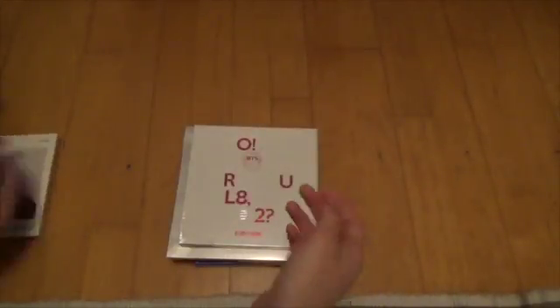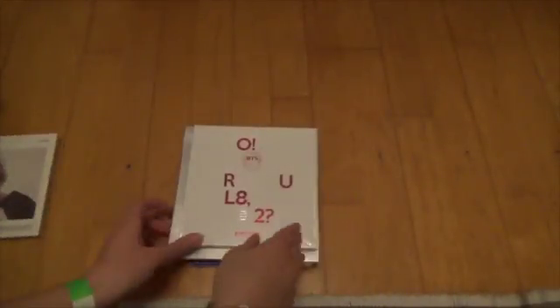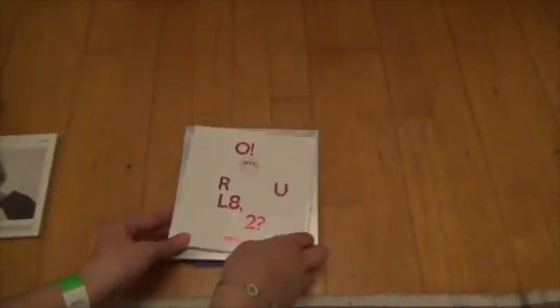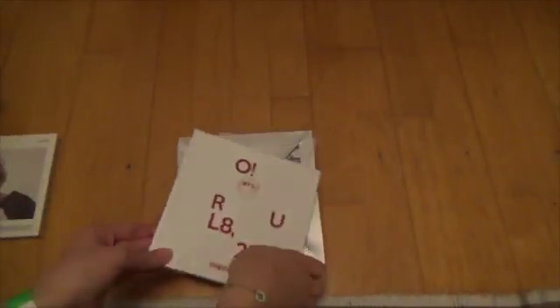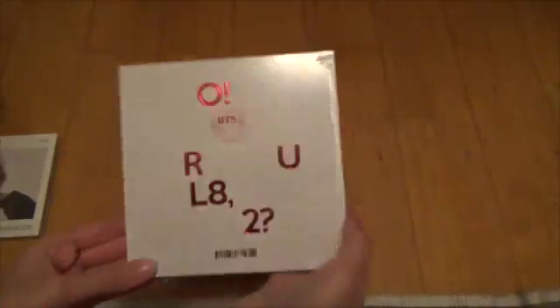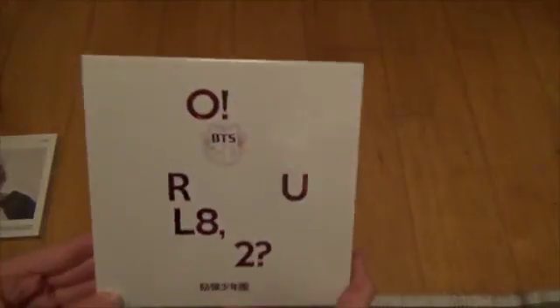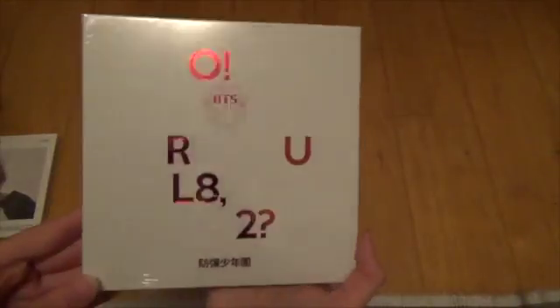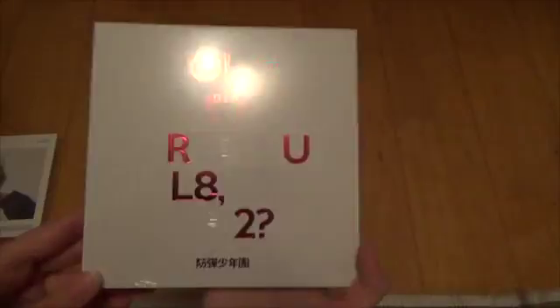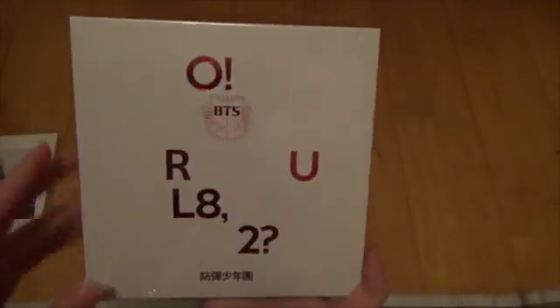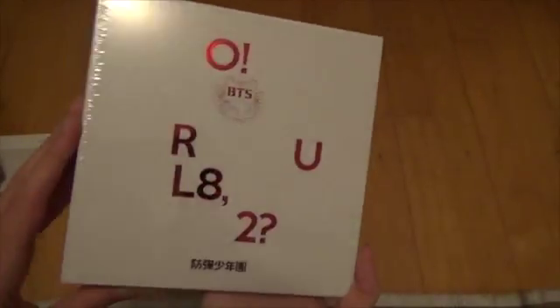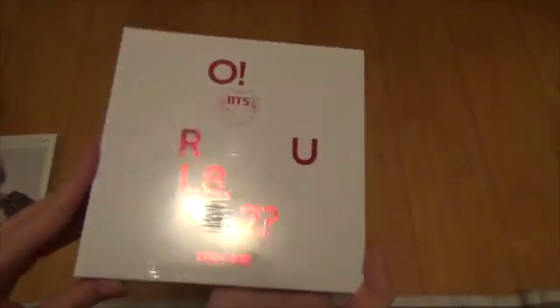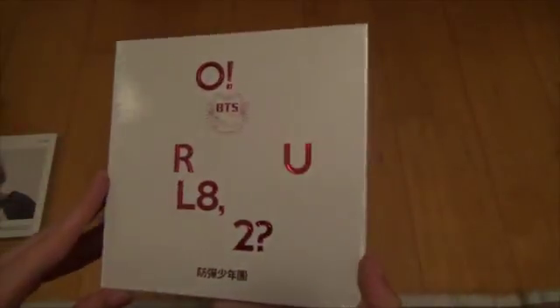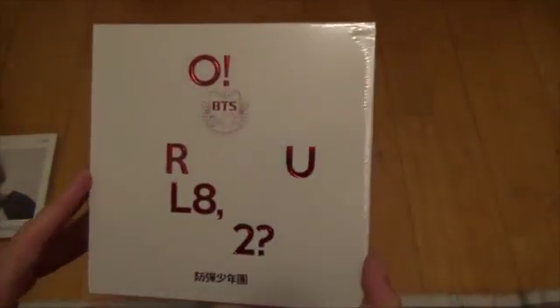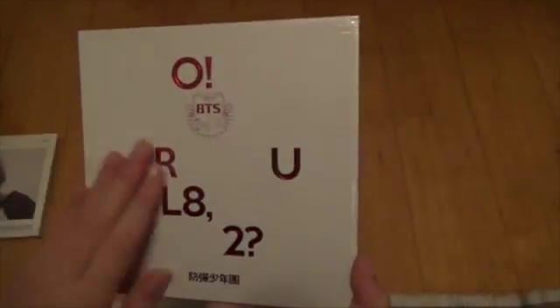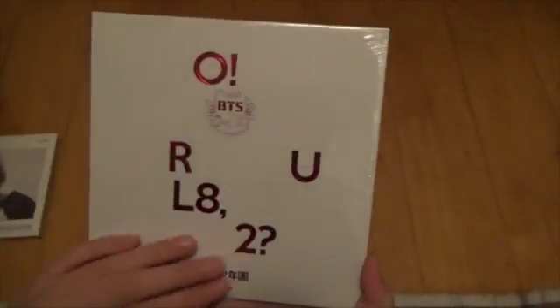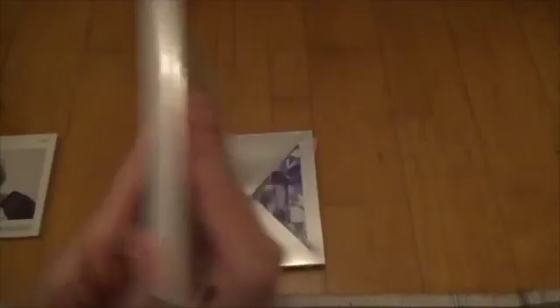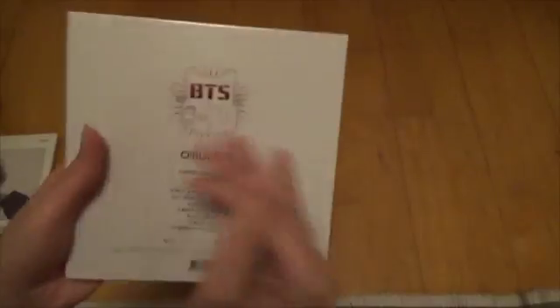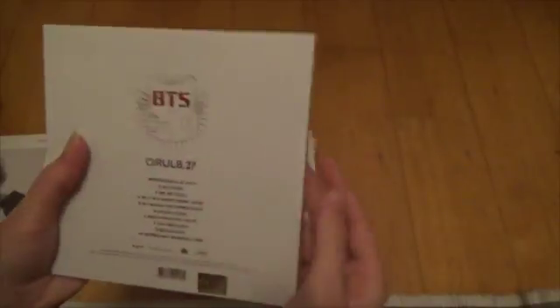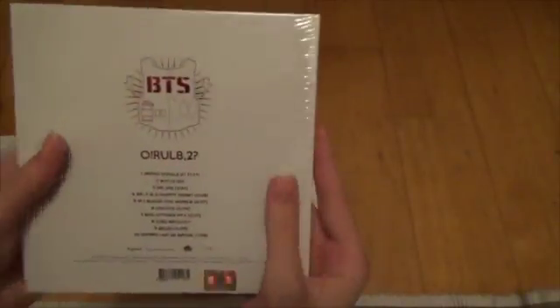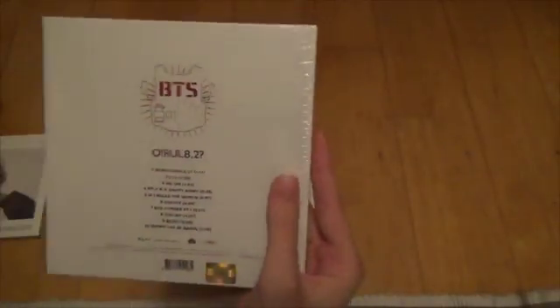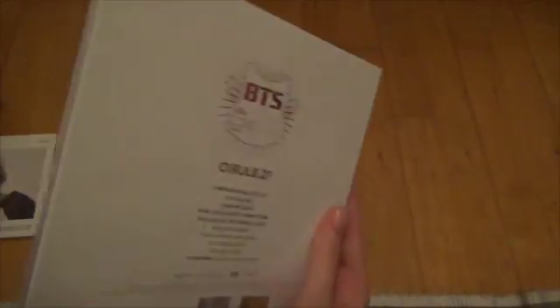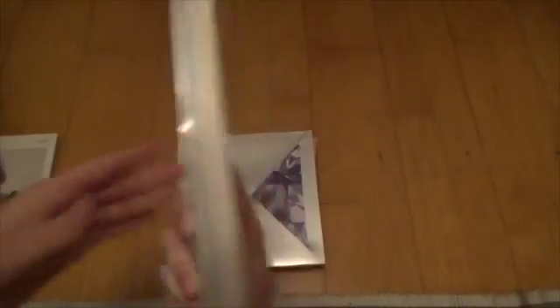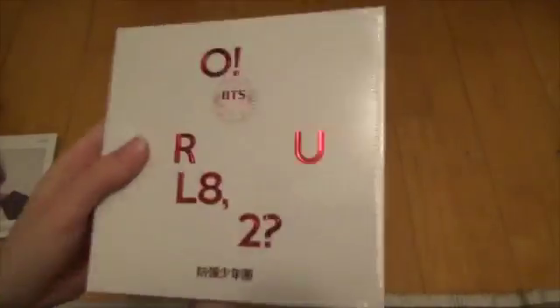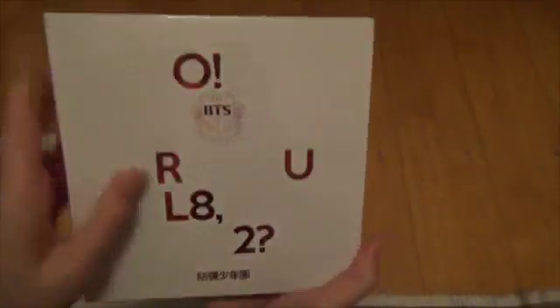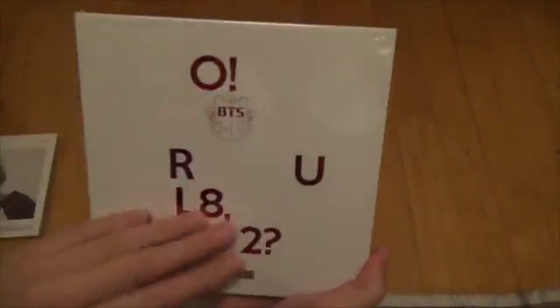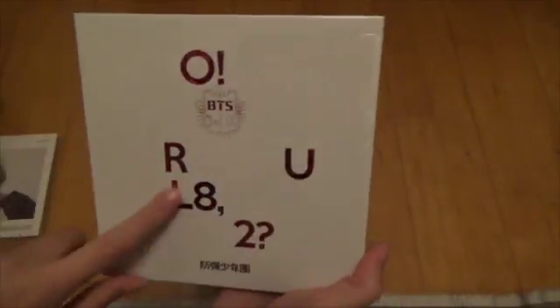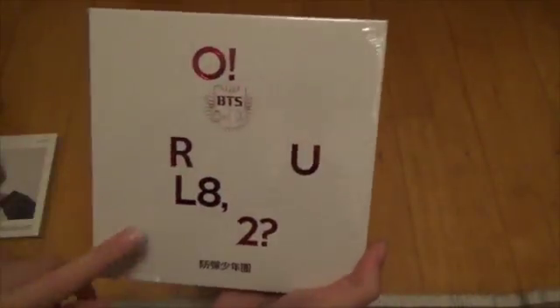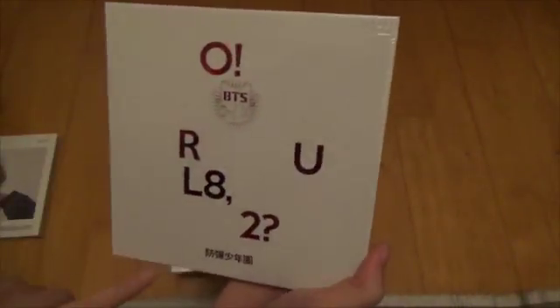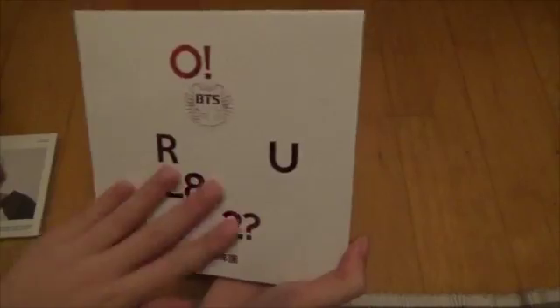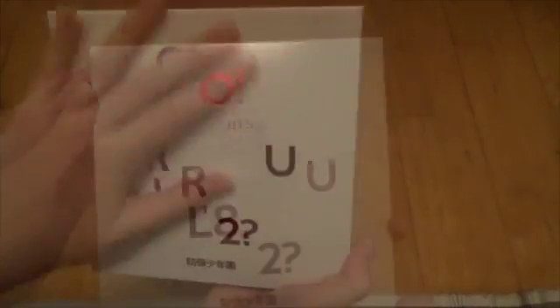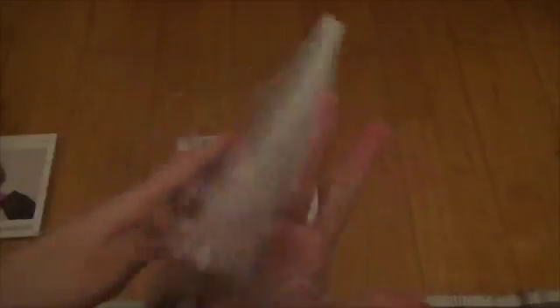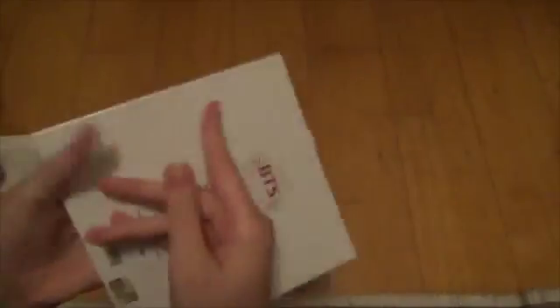And then BTS! Oh, are you late Taemin? This is the album I didn't have with BTS.